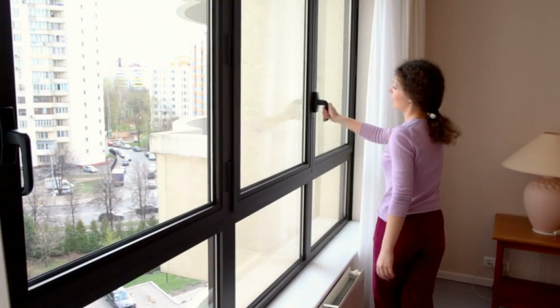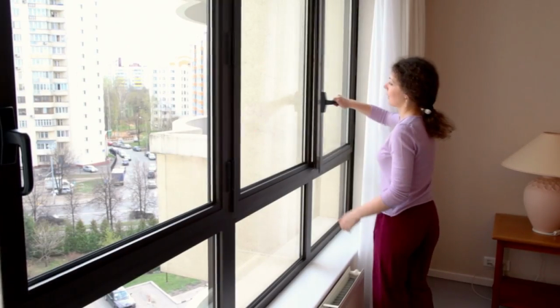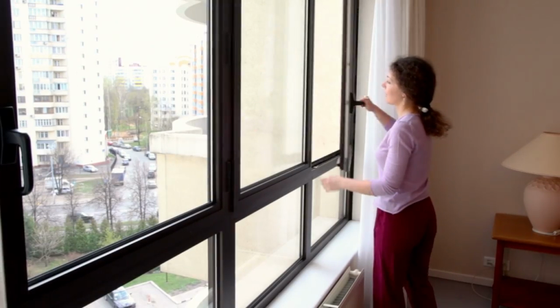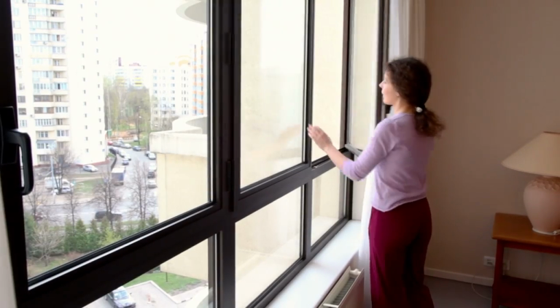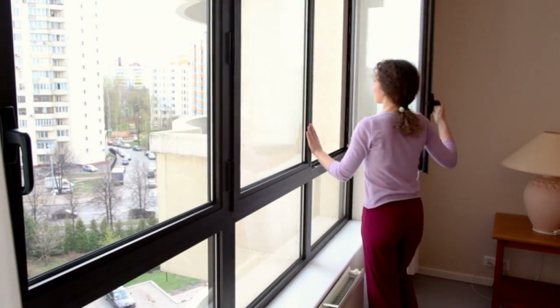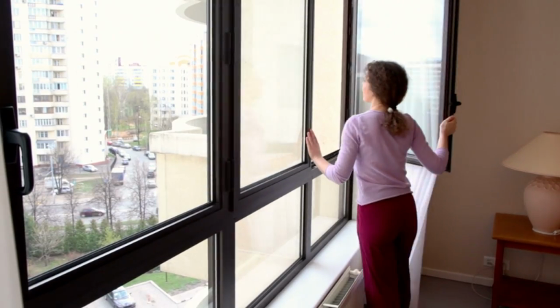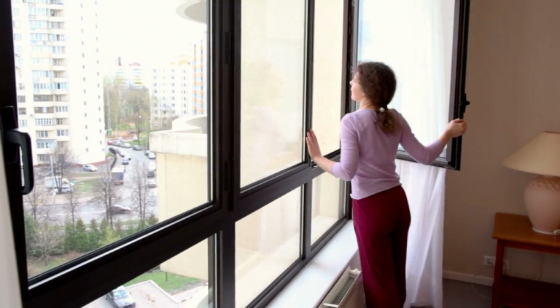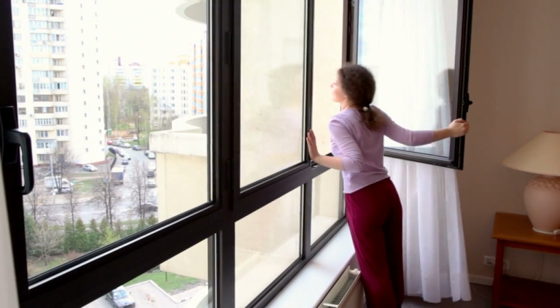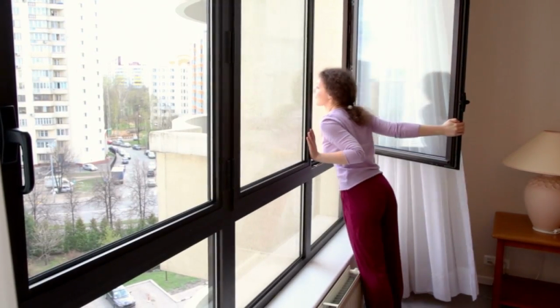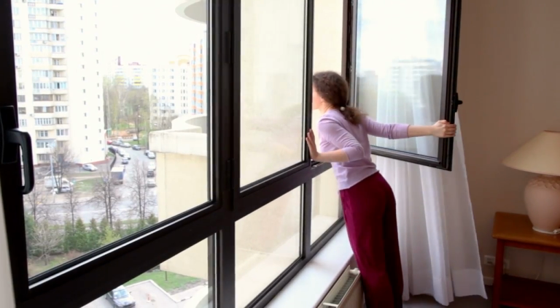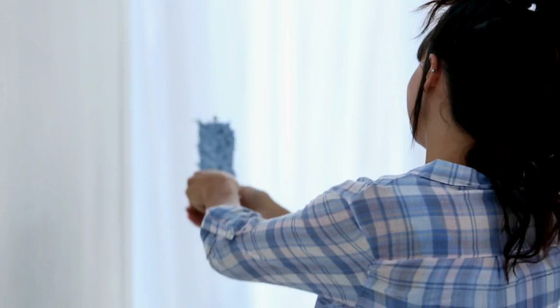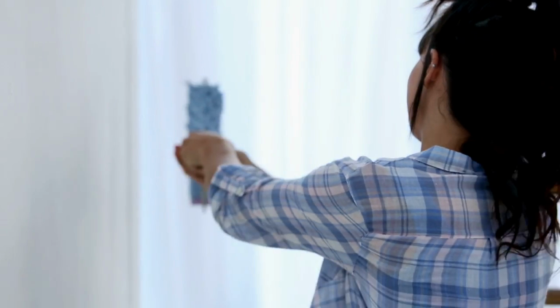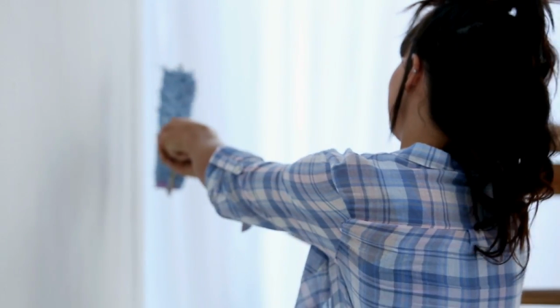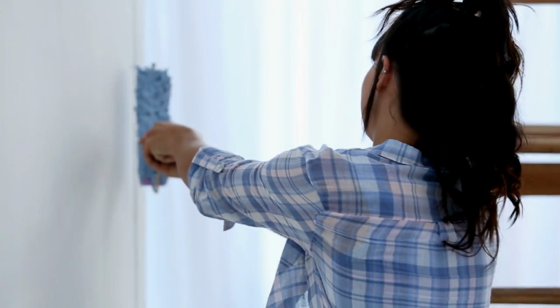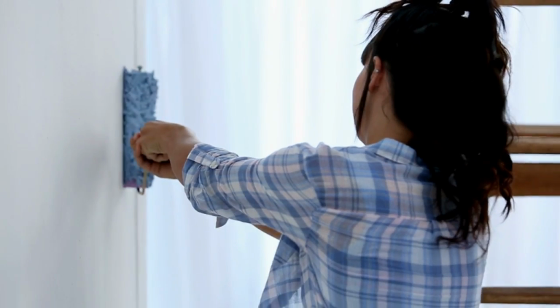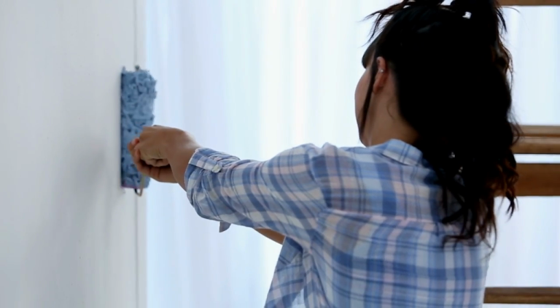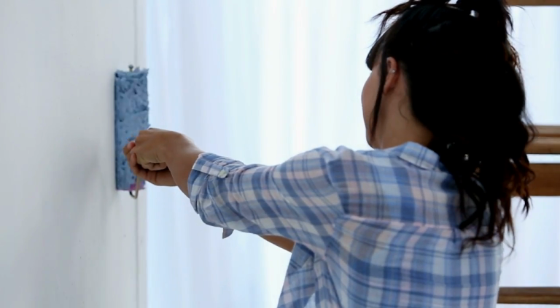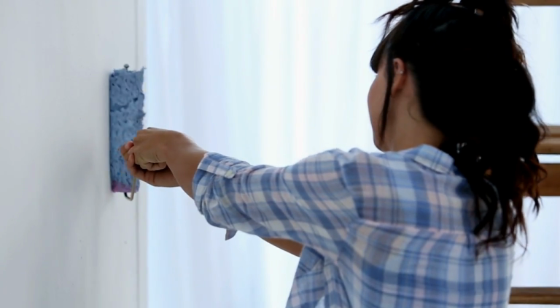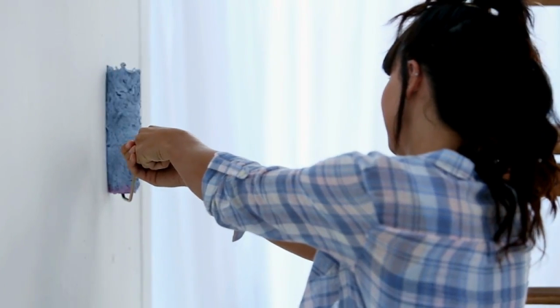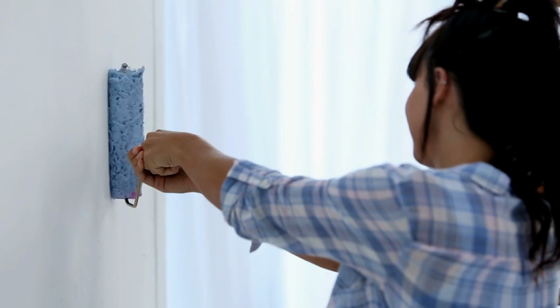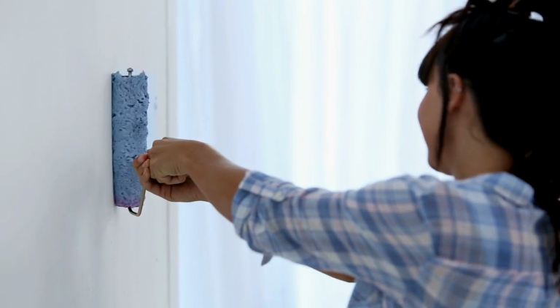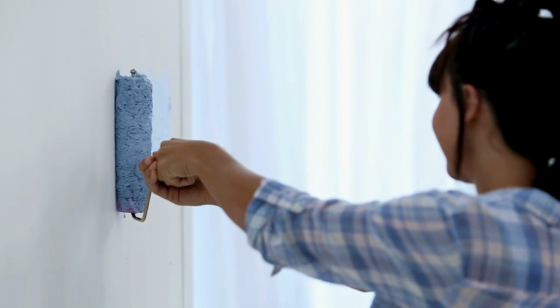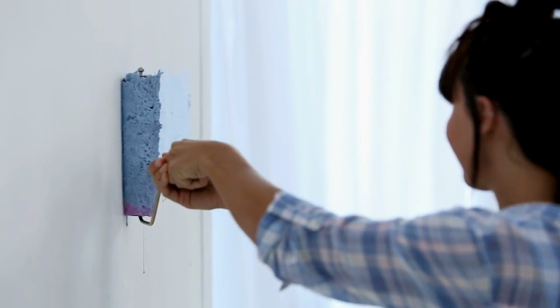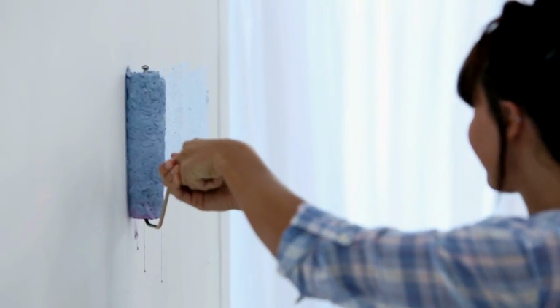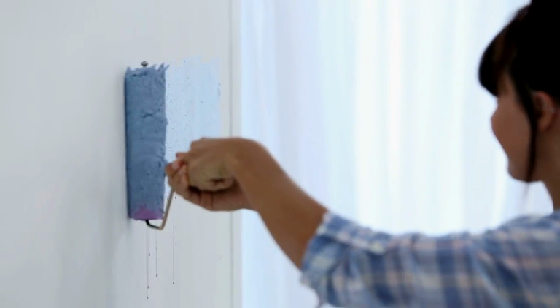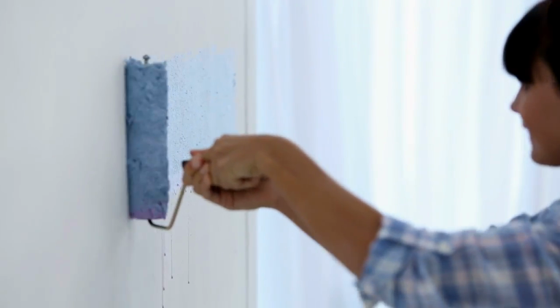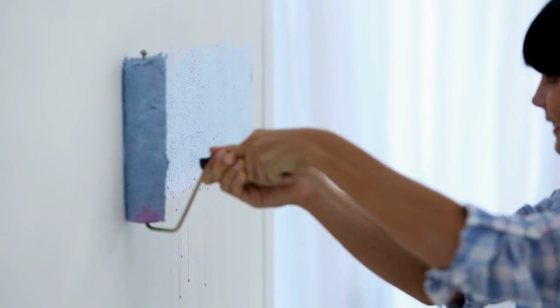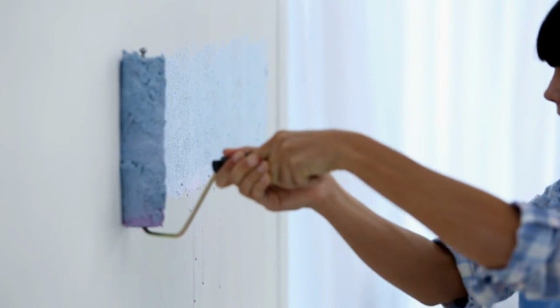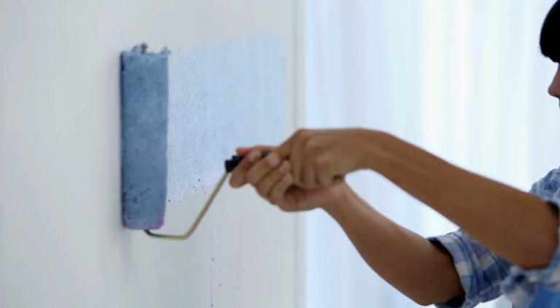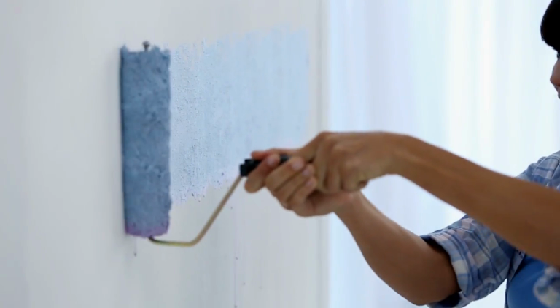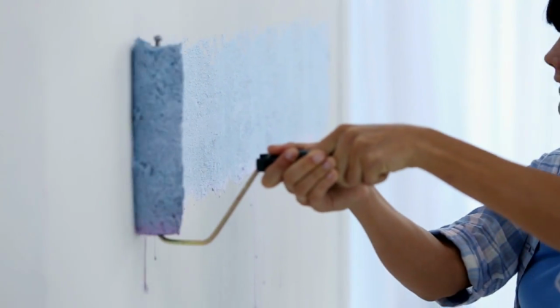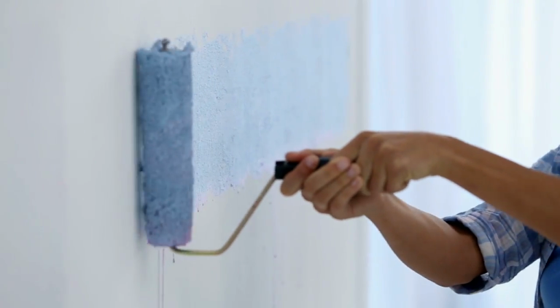Opening the windows to air things out can help clear the air. A fresh coat of paint on walls and rooms that are especially smoky can also be a great way to get a fresh start as a smoke-free woman.